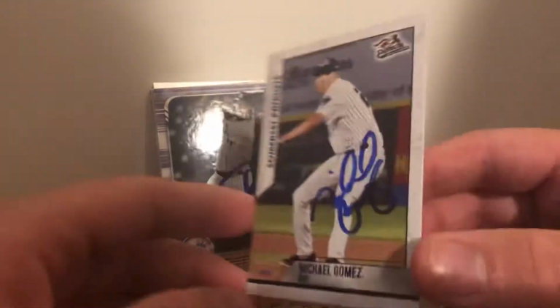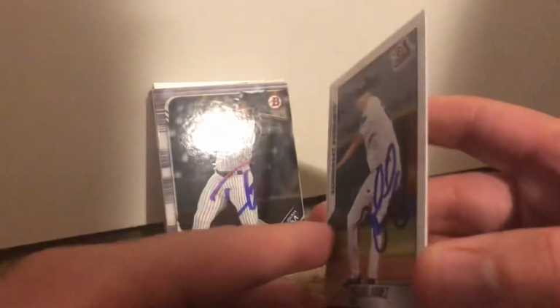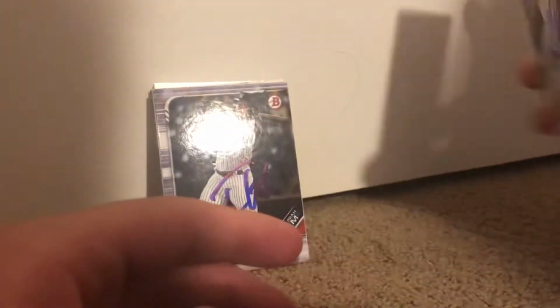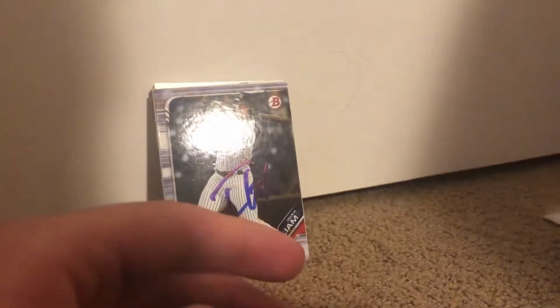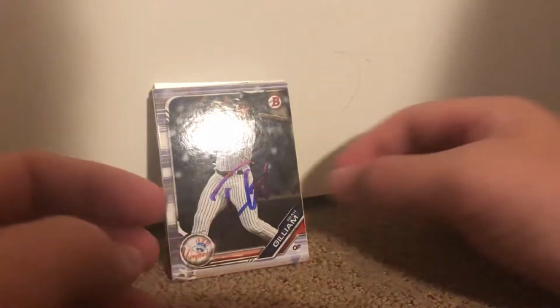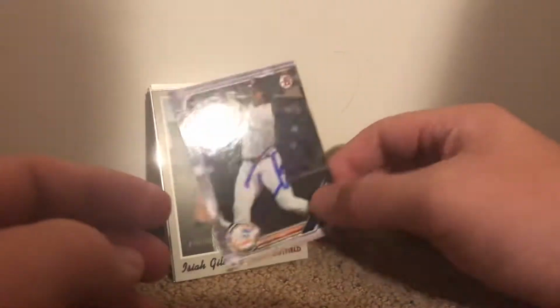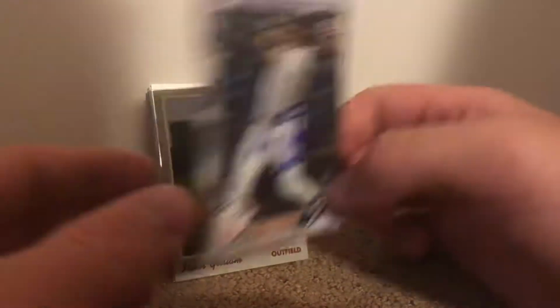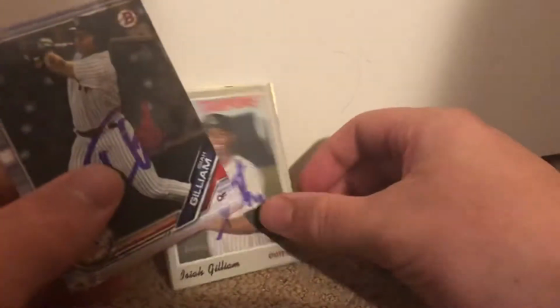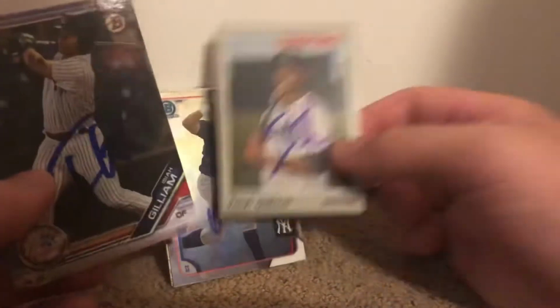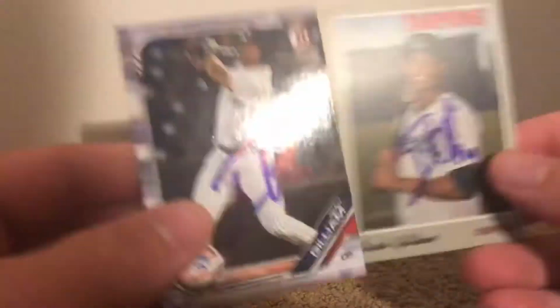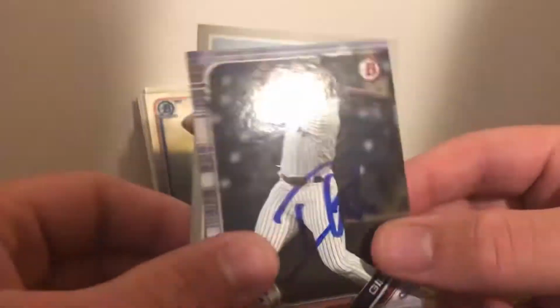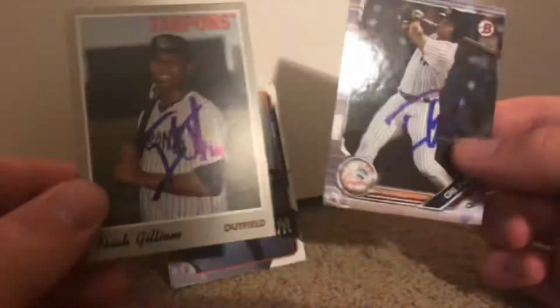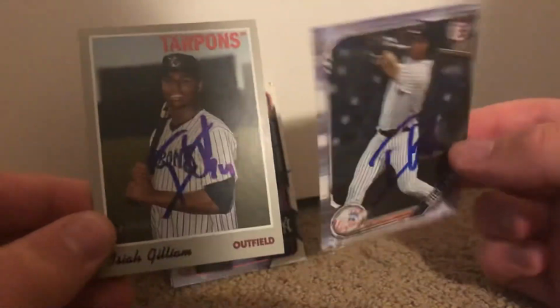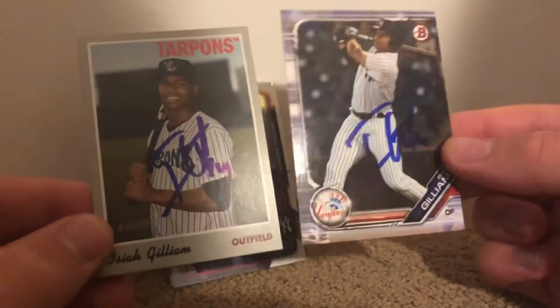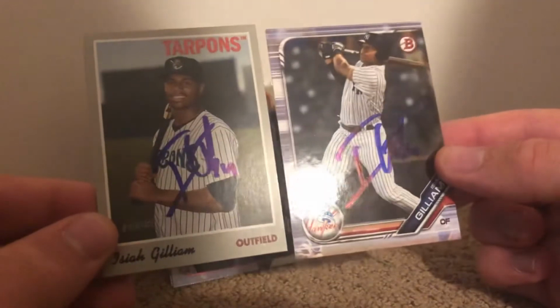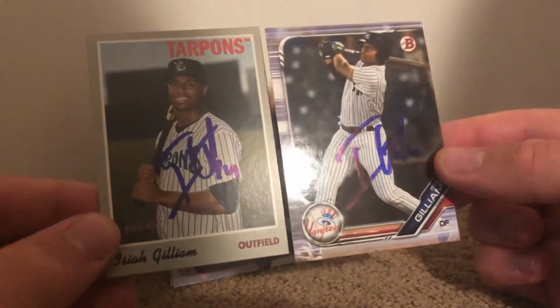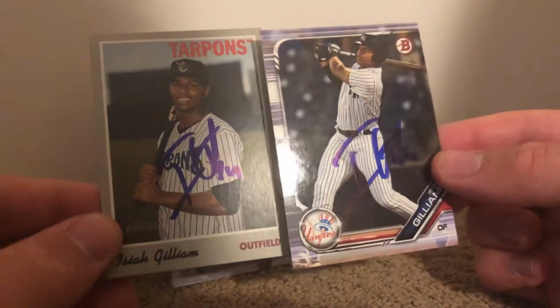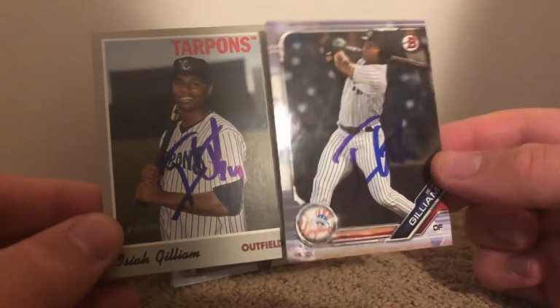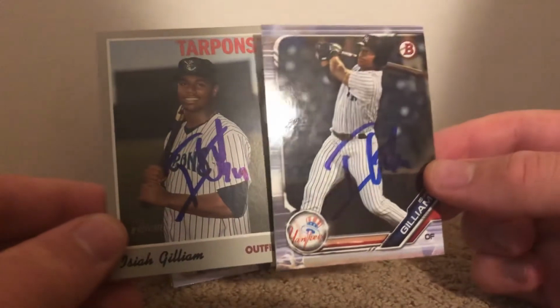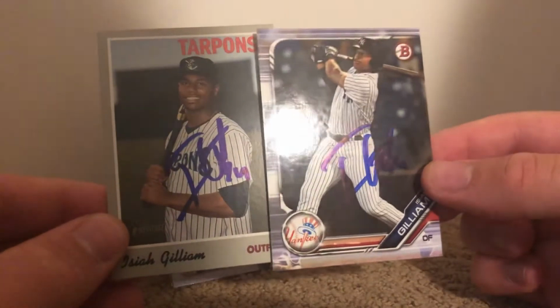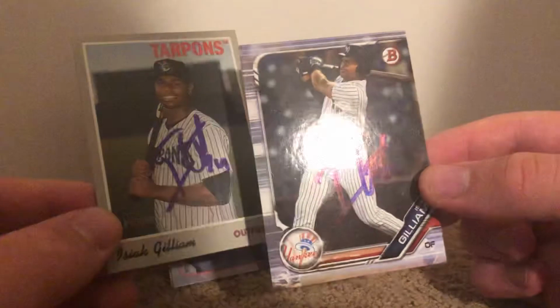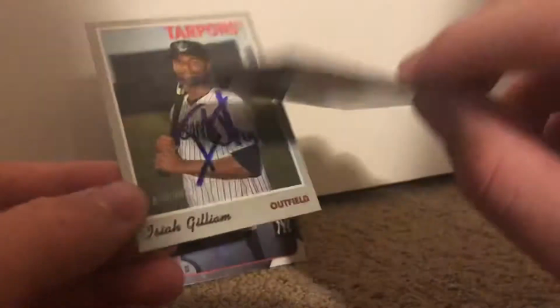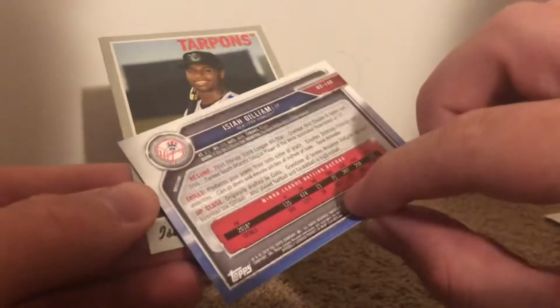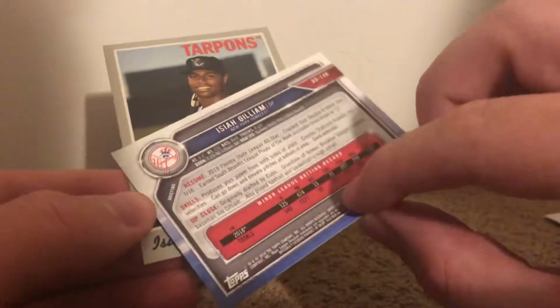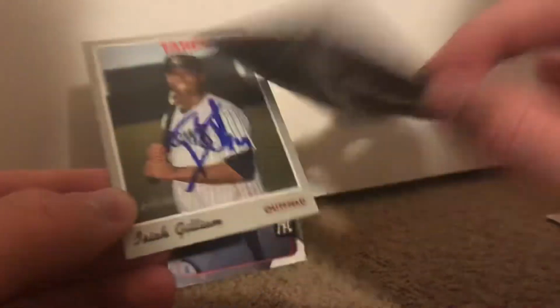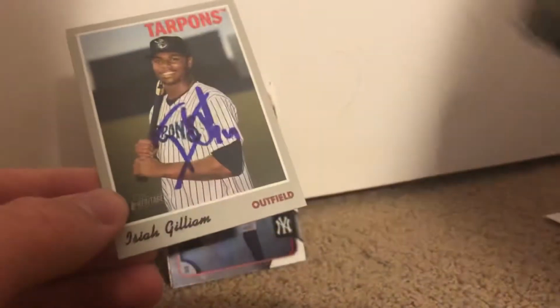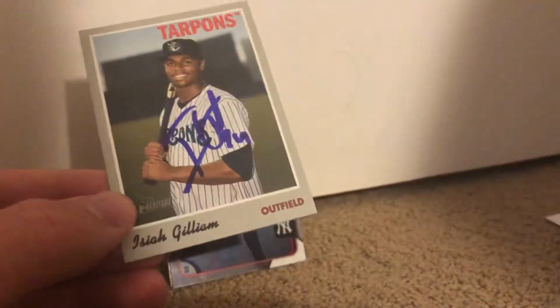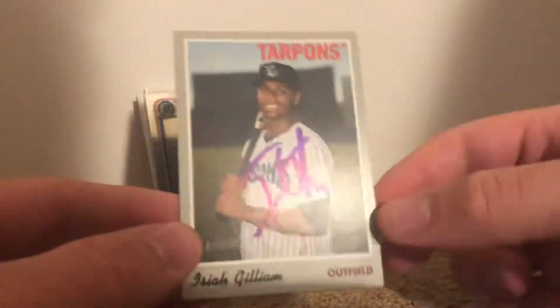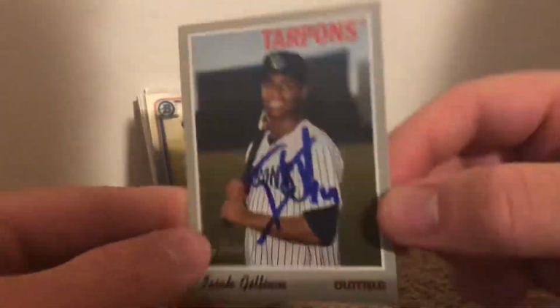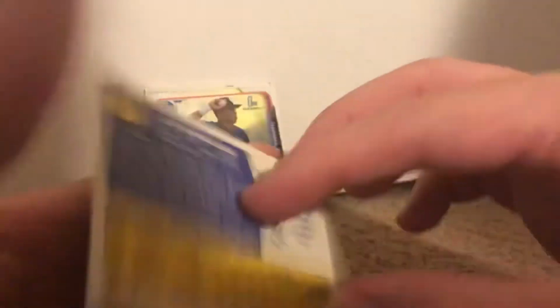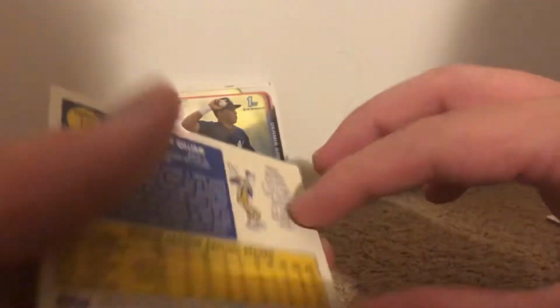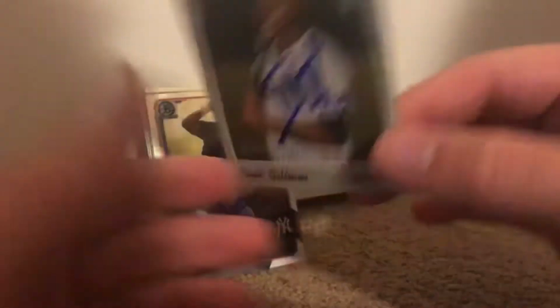Then I got Isaiah Gilliam on two cards — a really nice one on this 2019 Draft card and this 2019 Heritage.